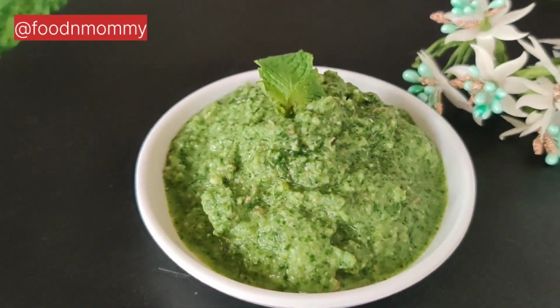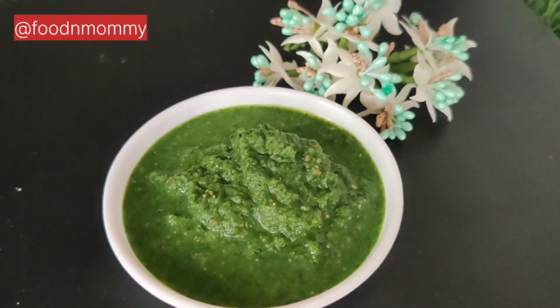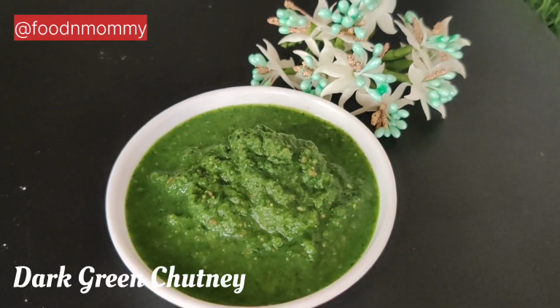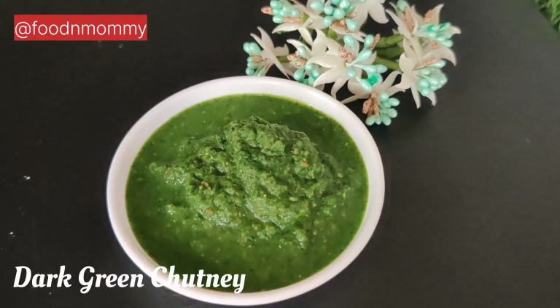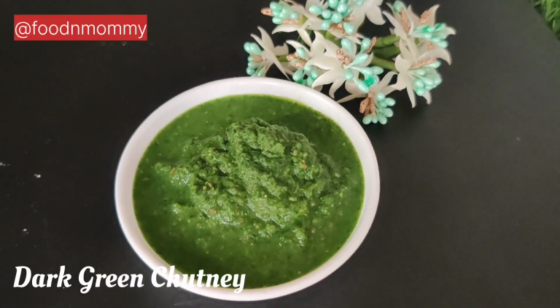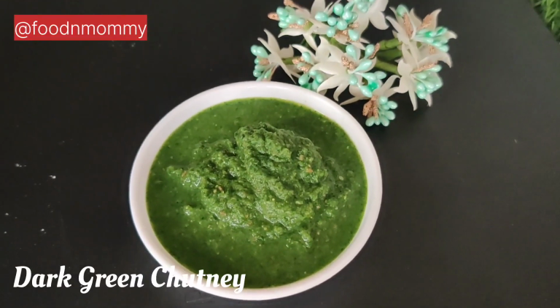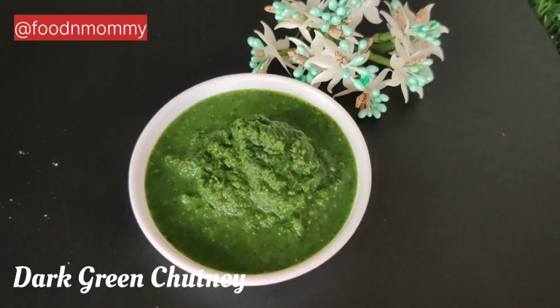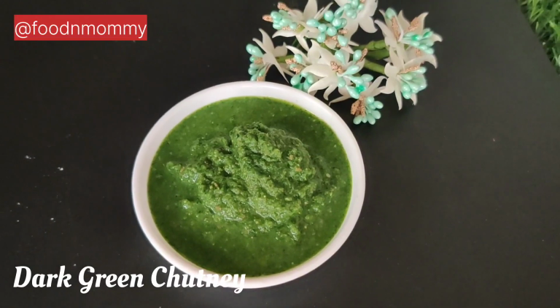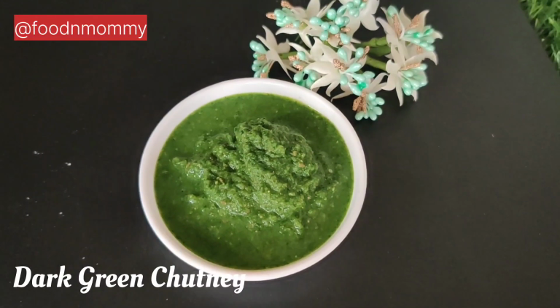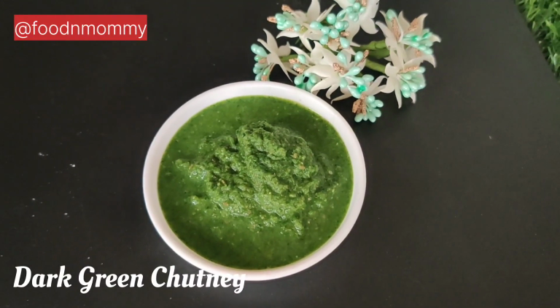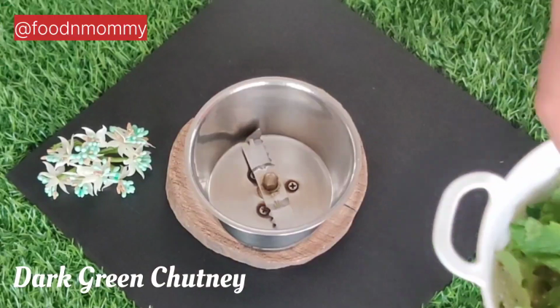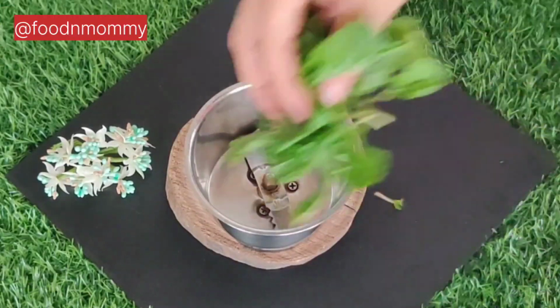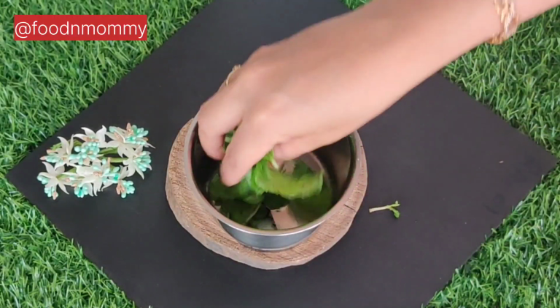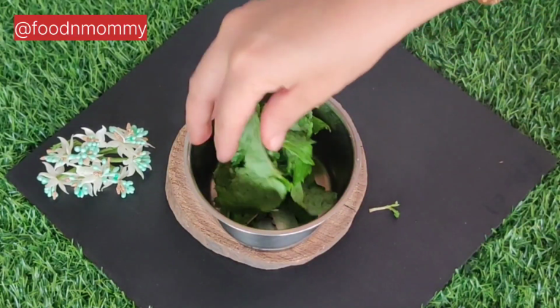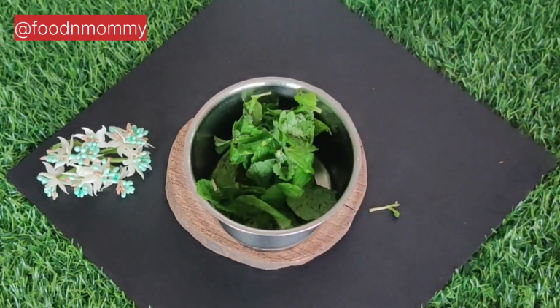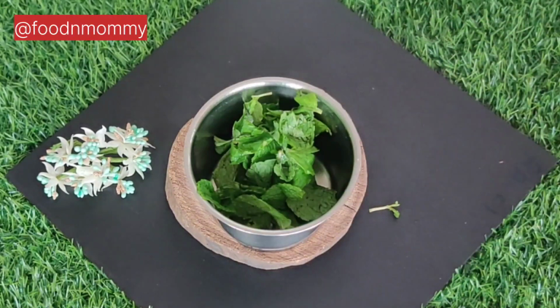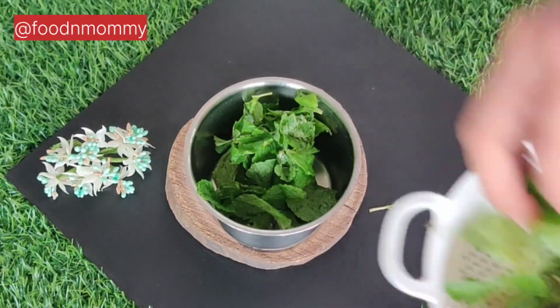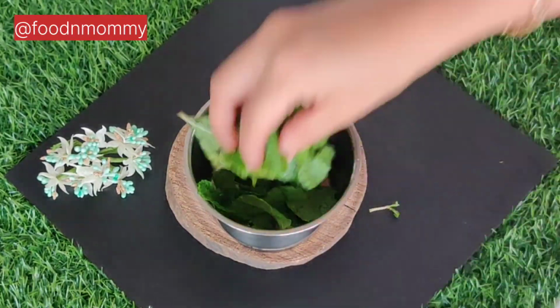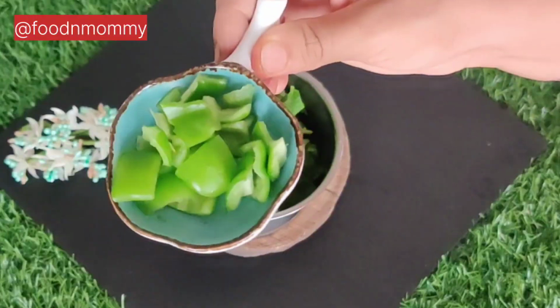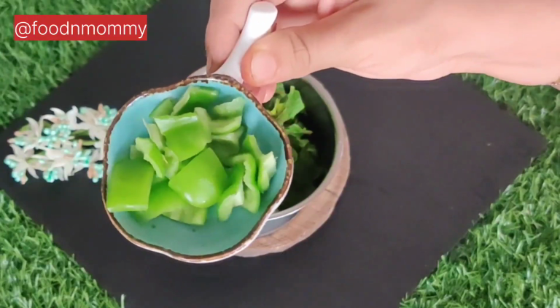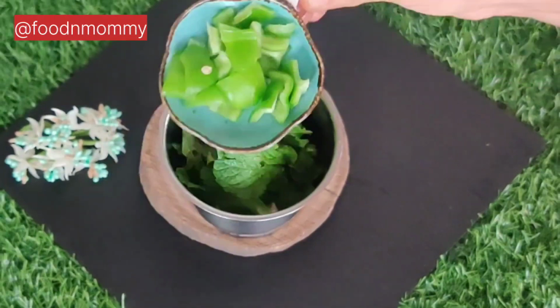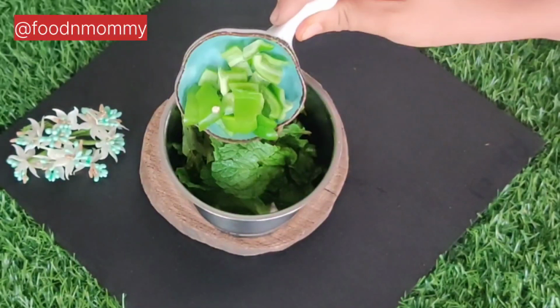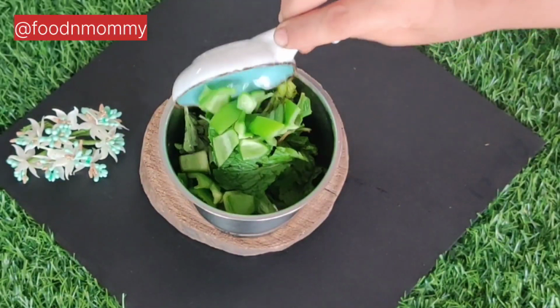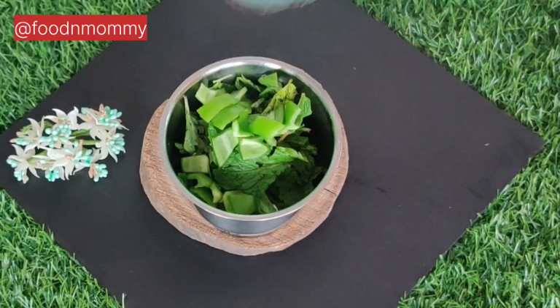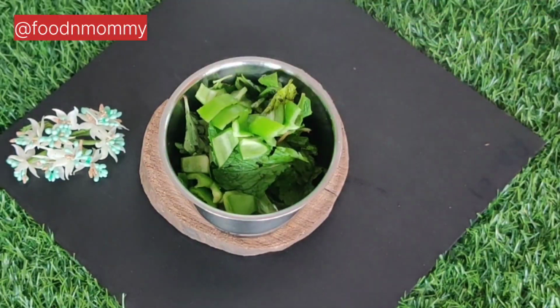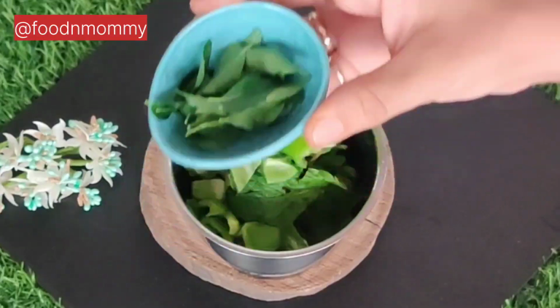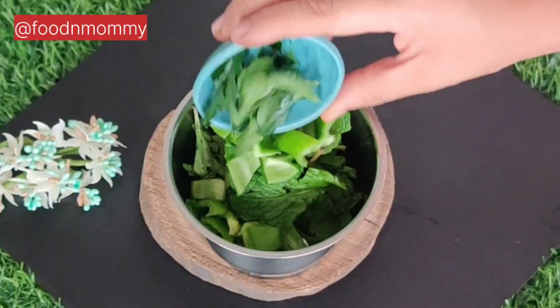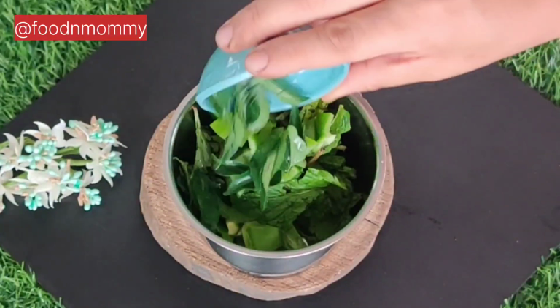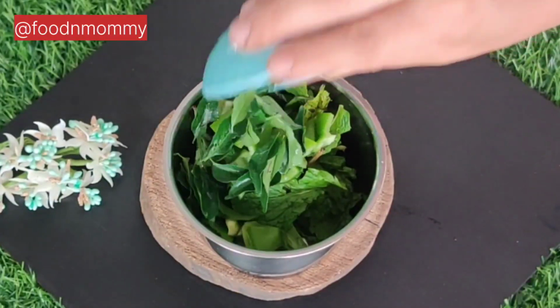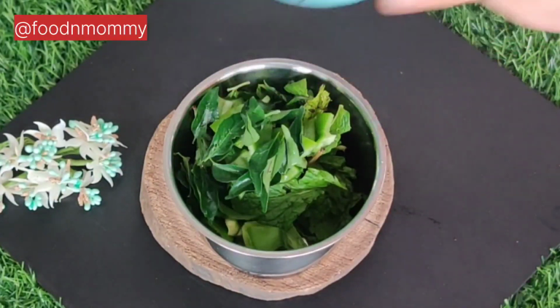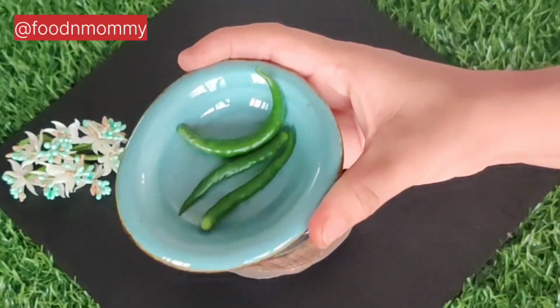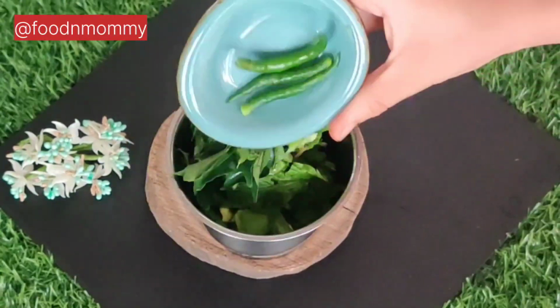Next we are making dark green chutney. You can also use this chutney for rolls or cutlets as well. First of all, fresh pudina. I add capsicum and some curry leaves.